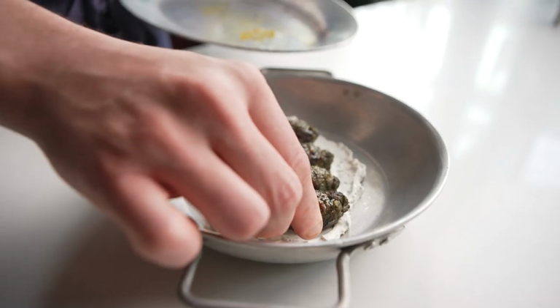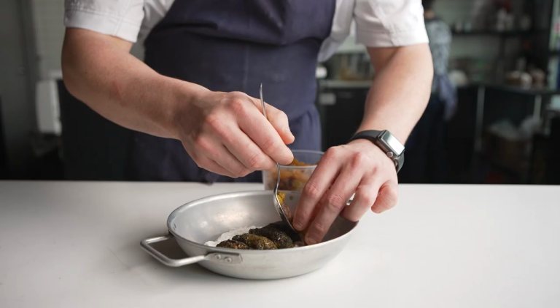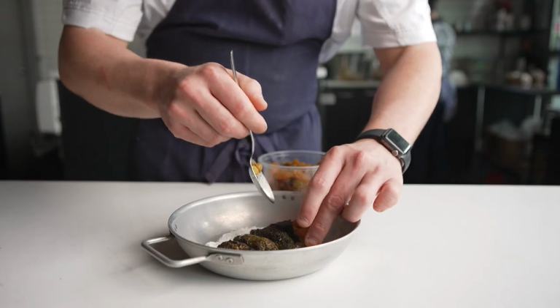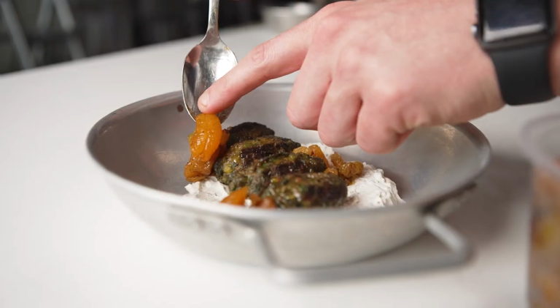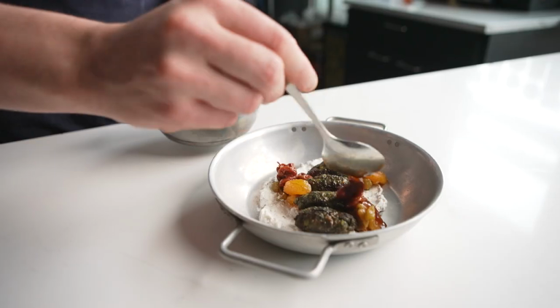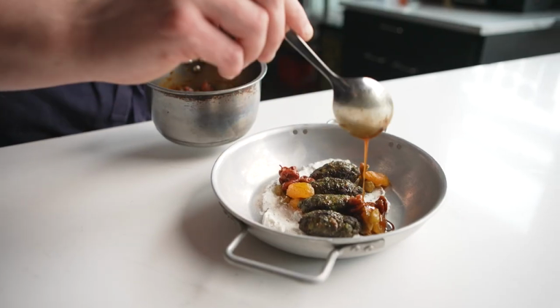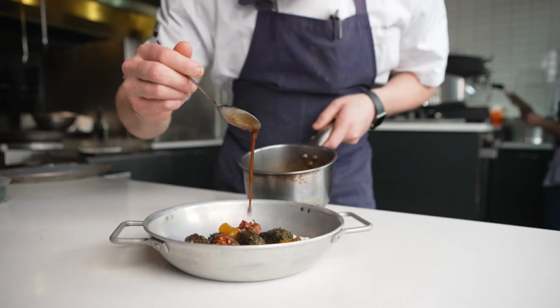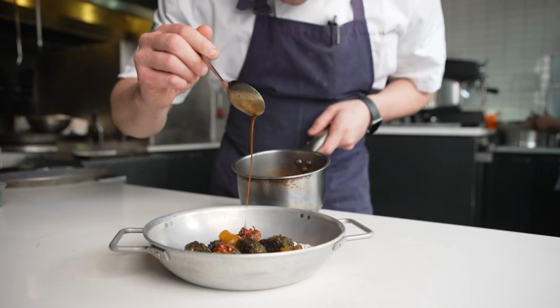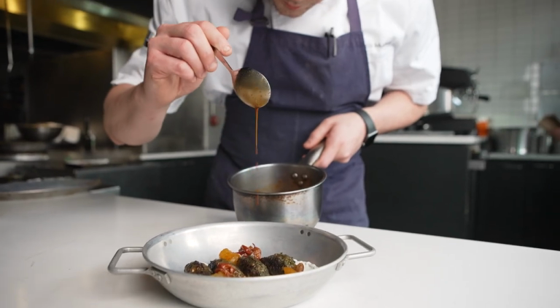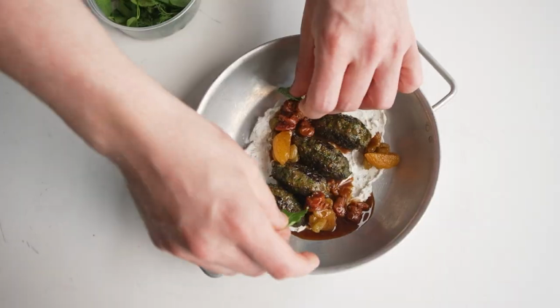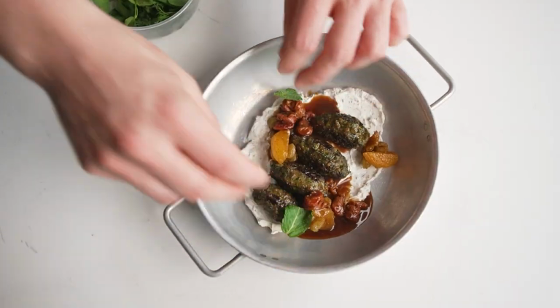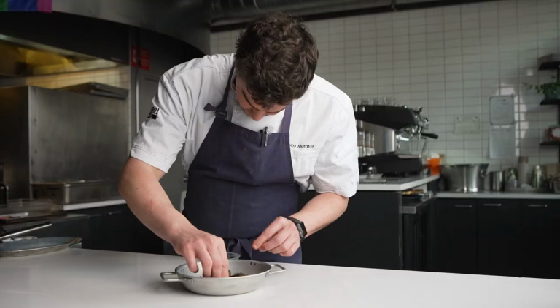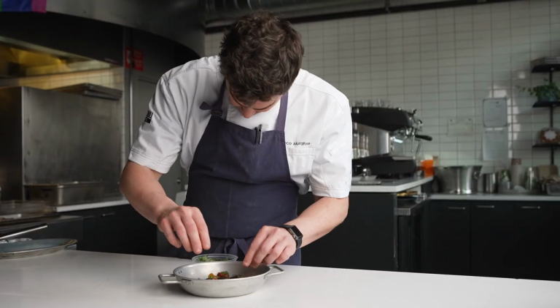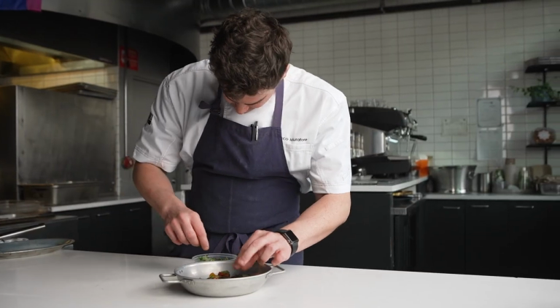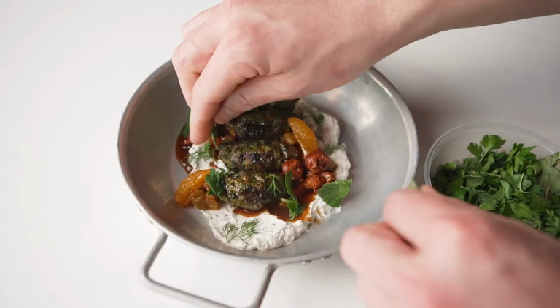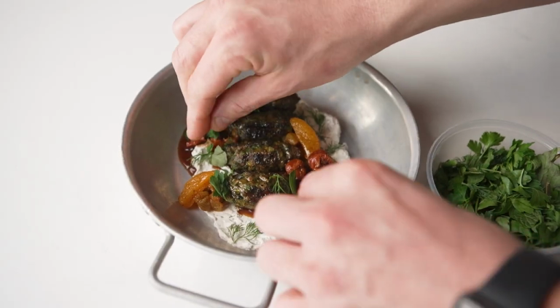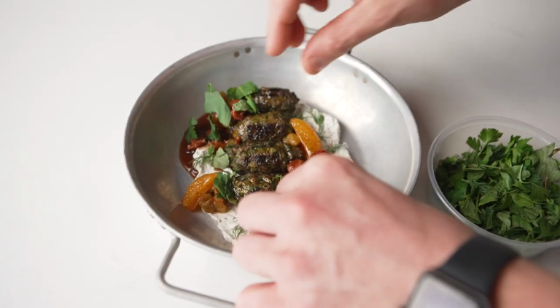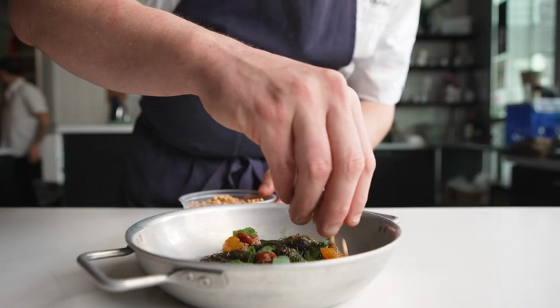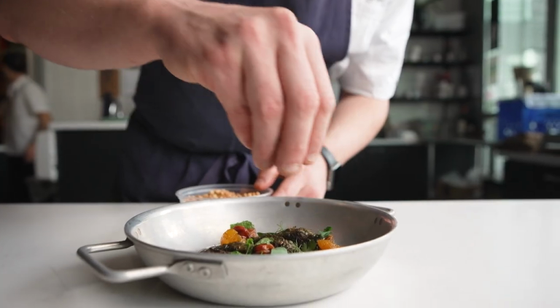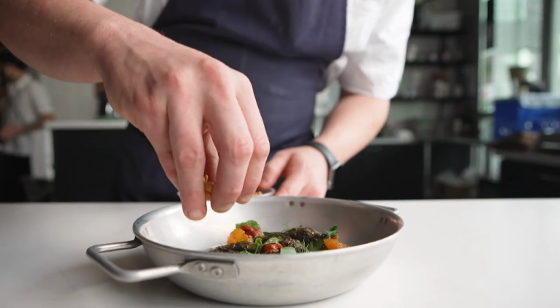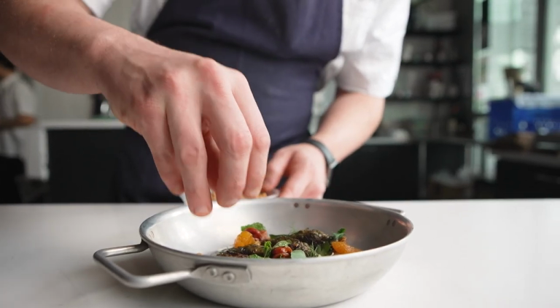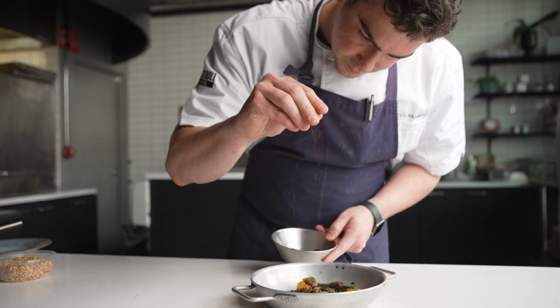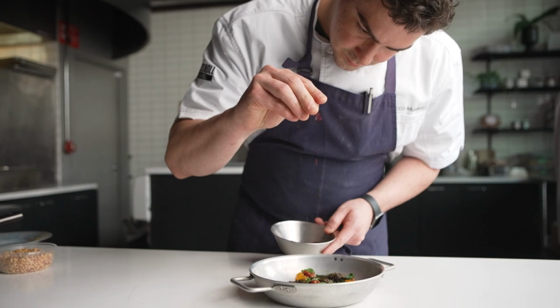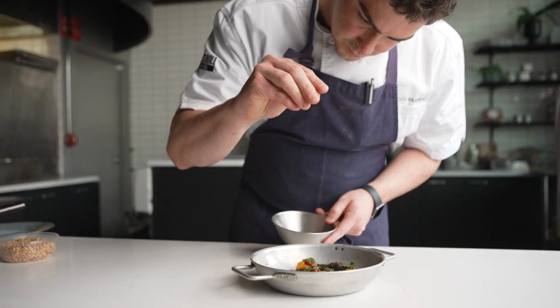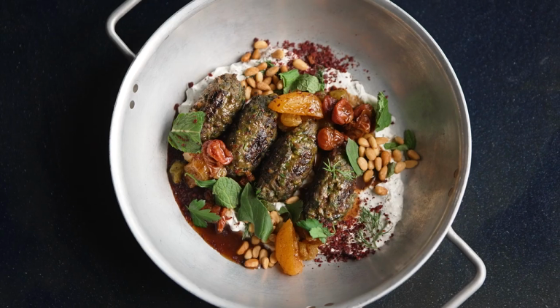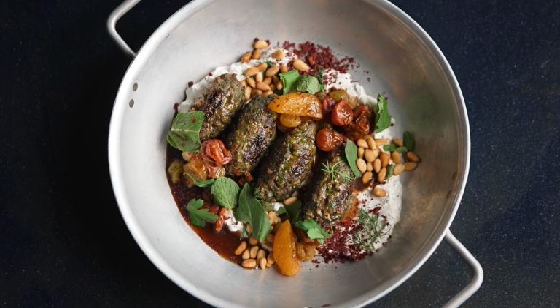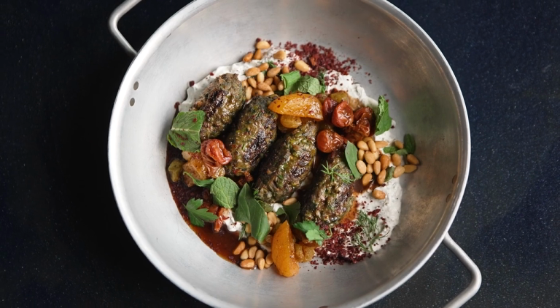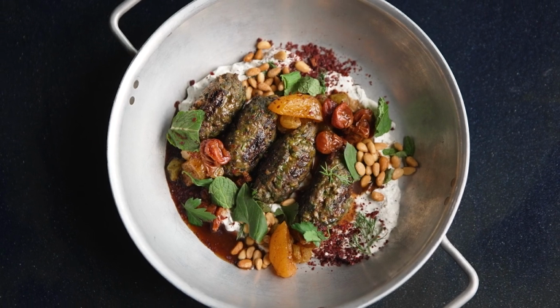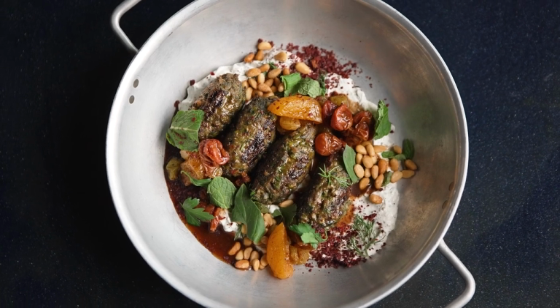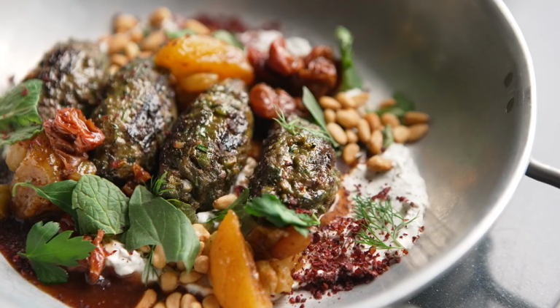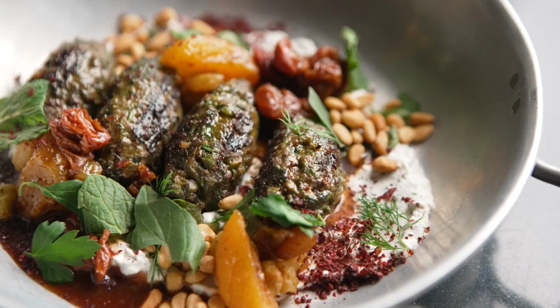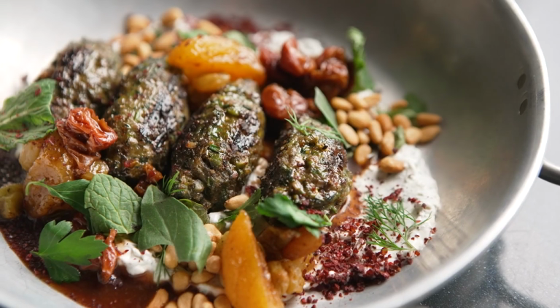For the lamb kefta, we like to mix that with spring onions, some green garlic, baharat spice, and Aleppo pepper. We grill that and then serve it with a spring onion and dried mint labneh, sour cherry jus, golden raisin relish, and pine nuts.